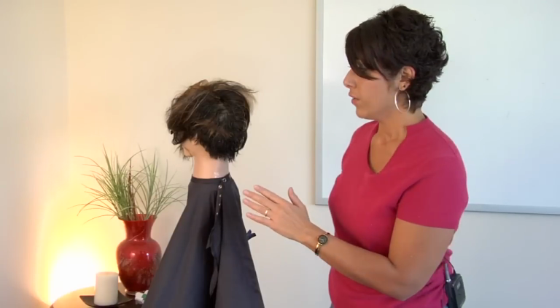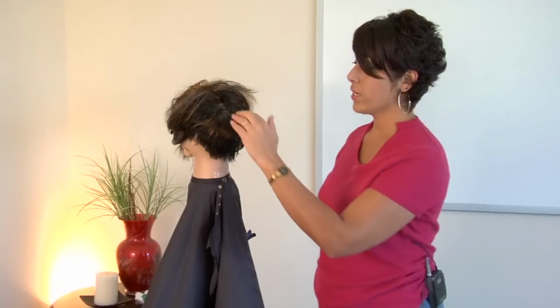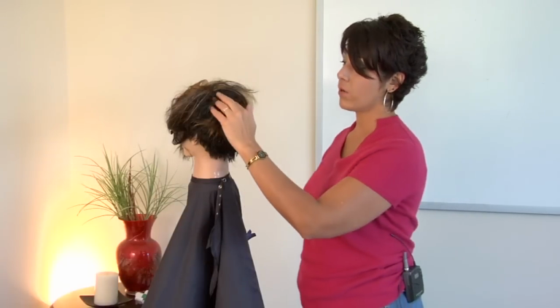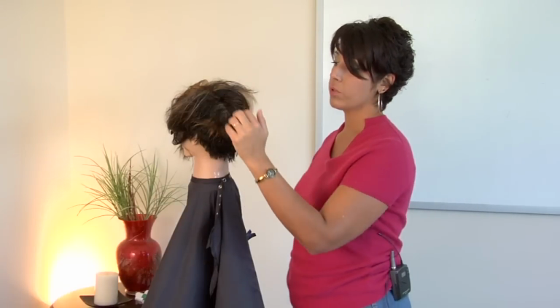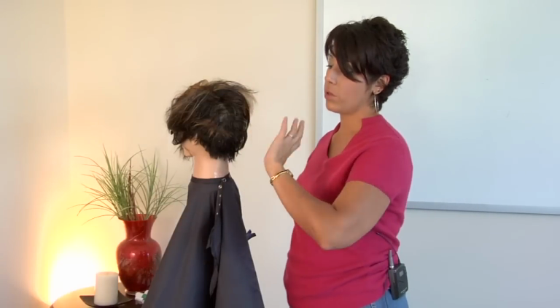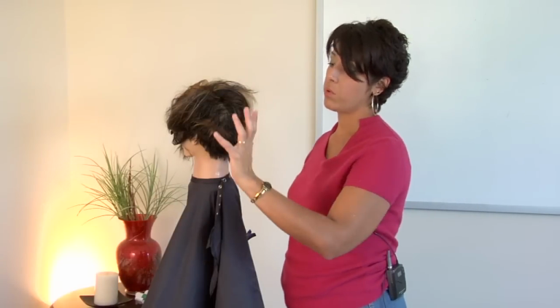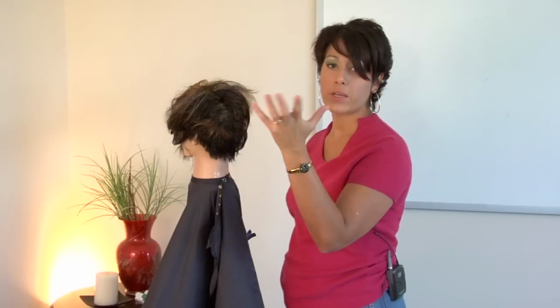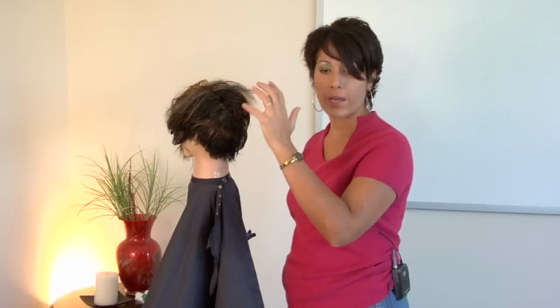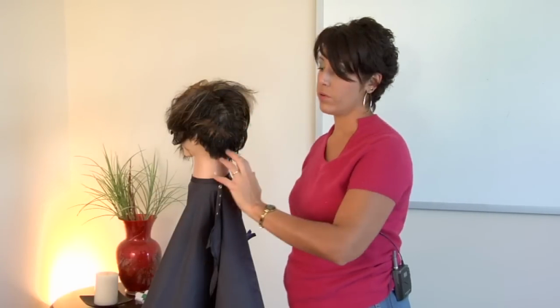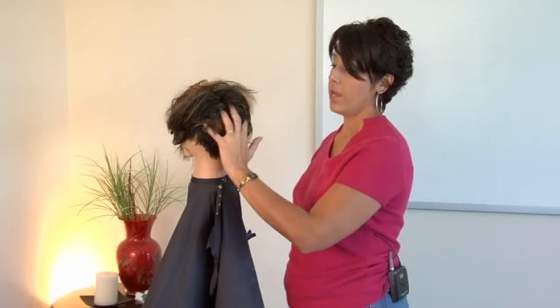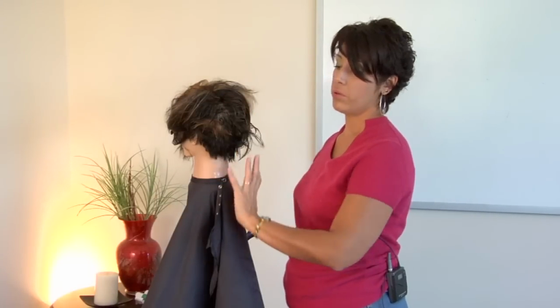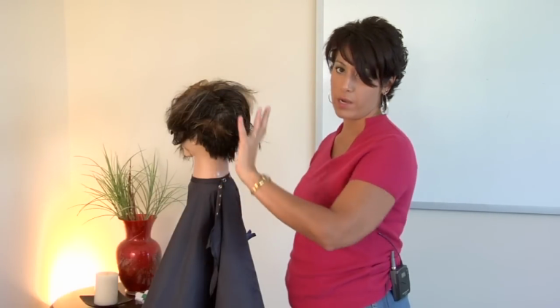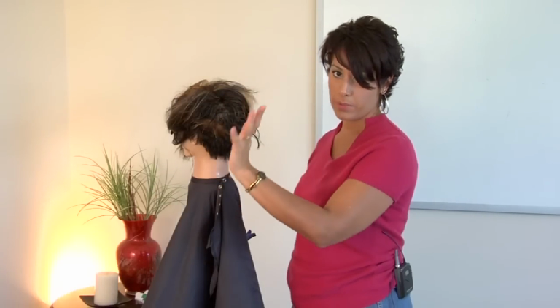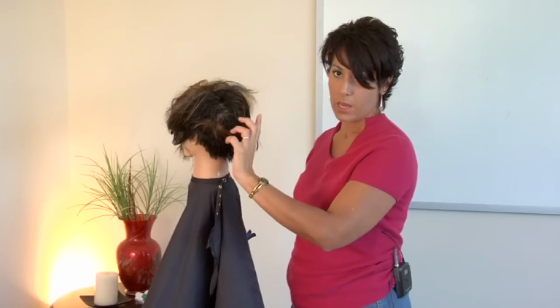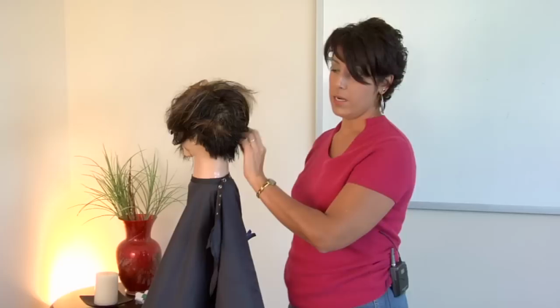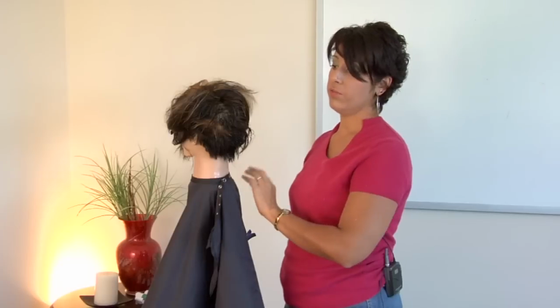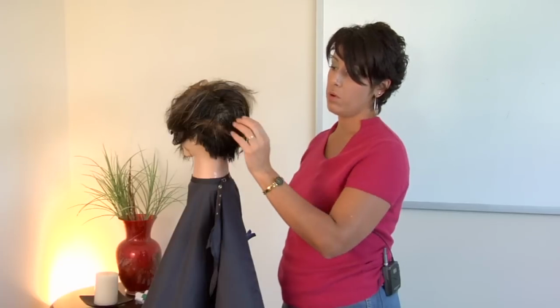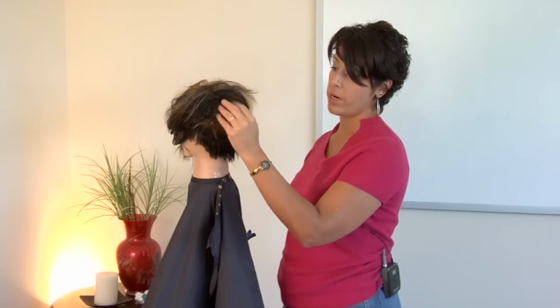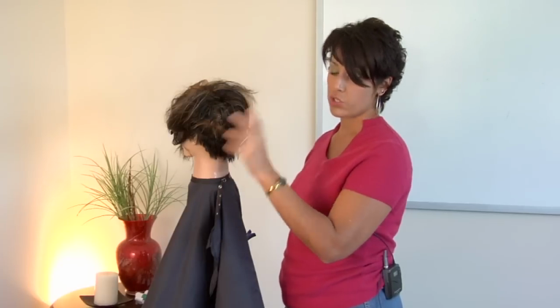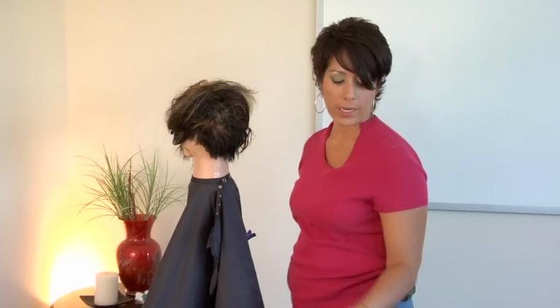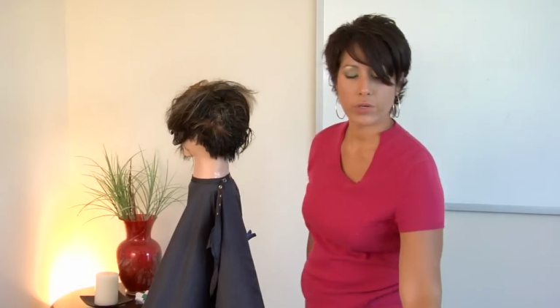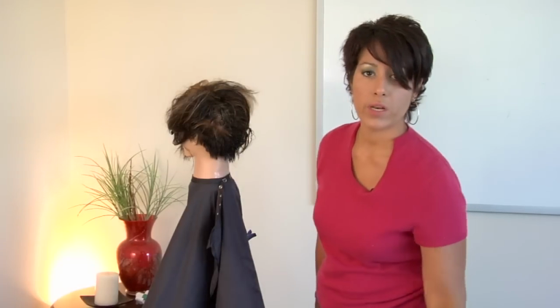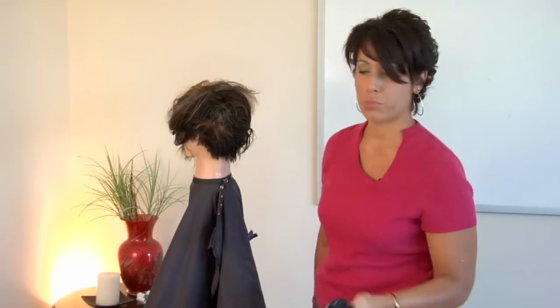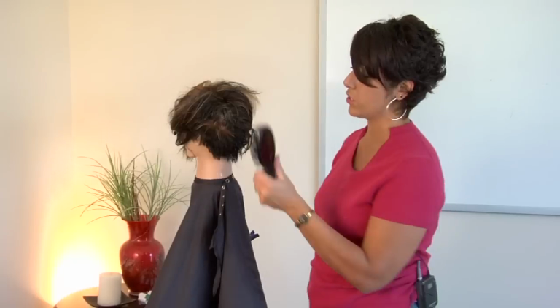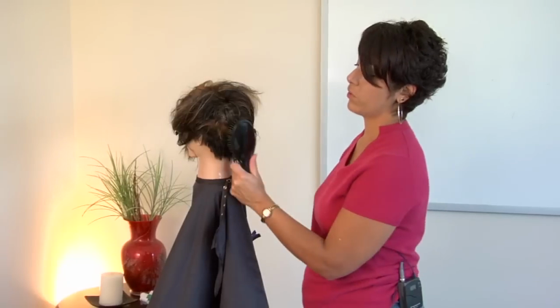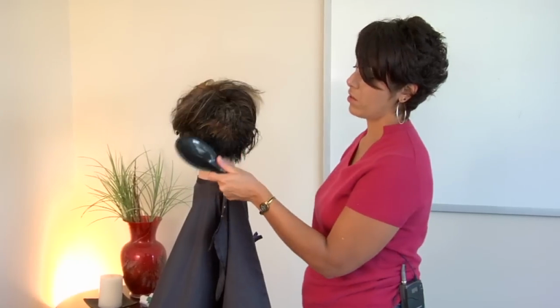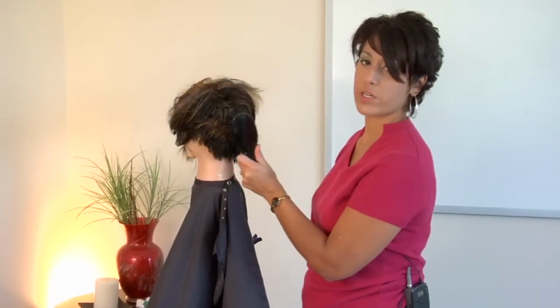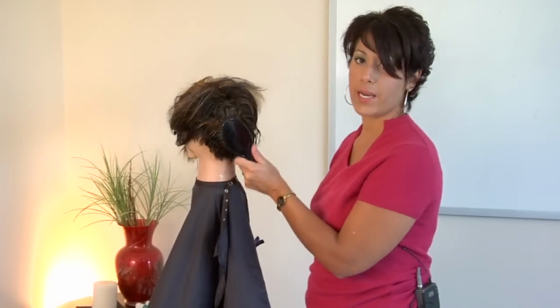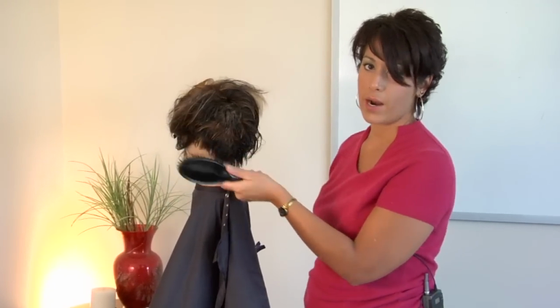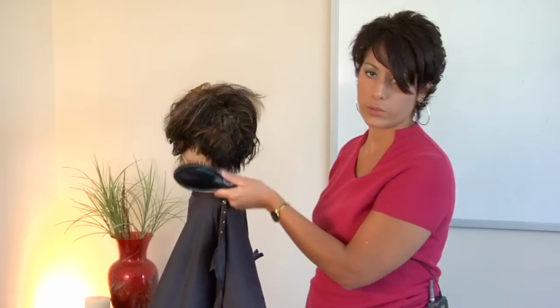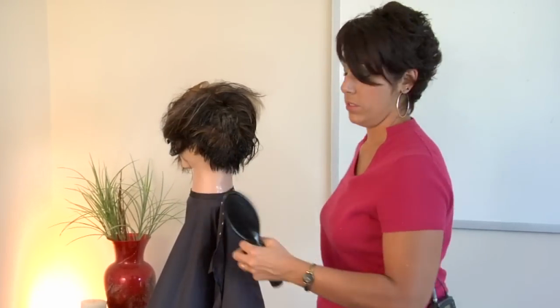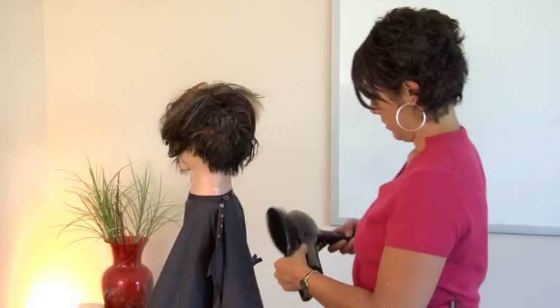If you're trying to get volume, you're going to want to bend your head over and blow dry up. And if you are trying to straighten the hair, you're going to want to use a brush and really kind of brush that hair out.